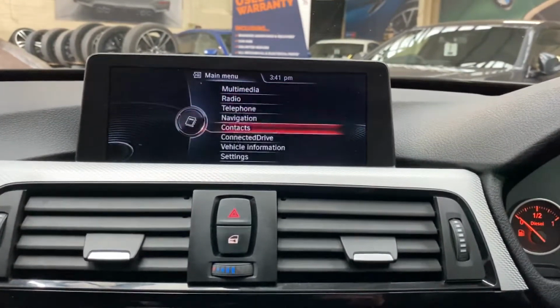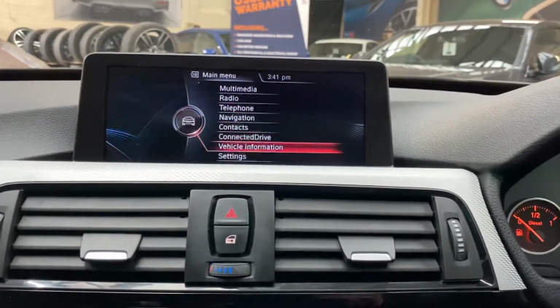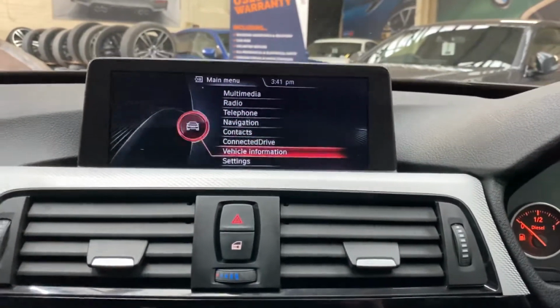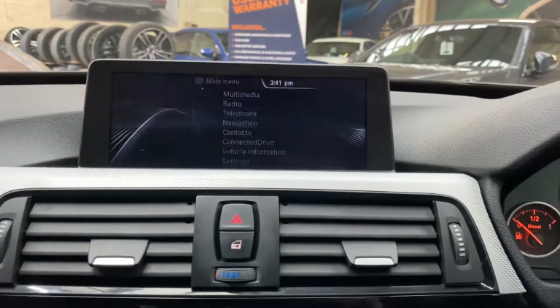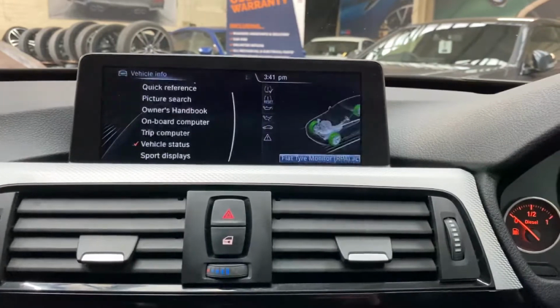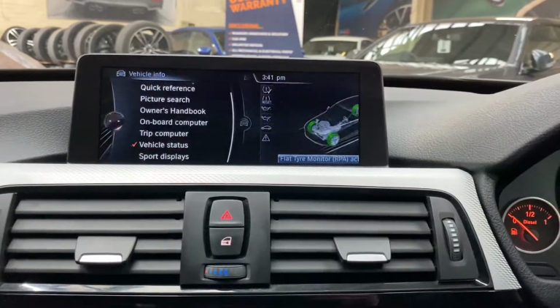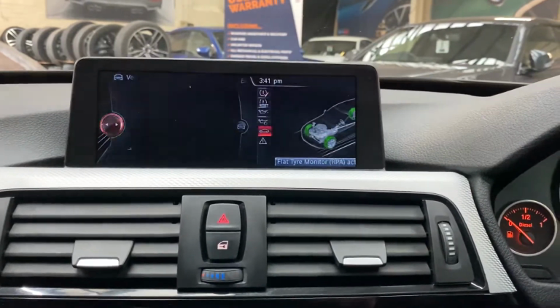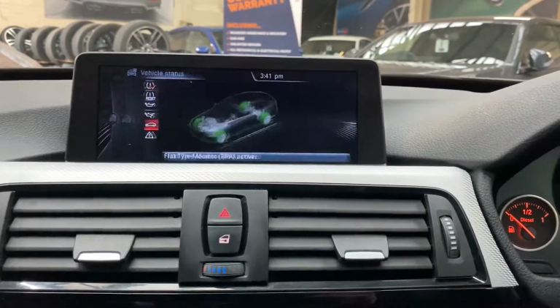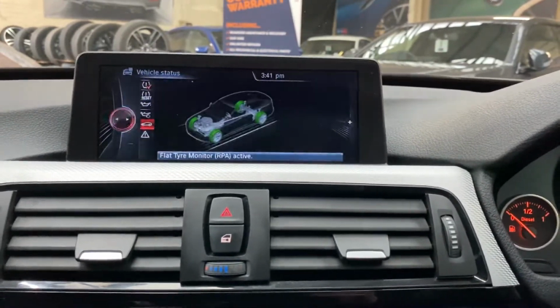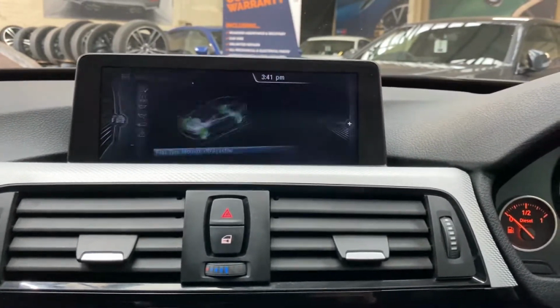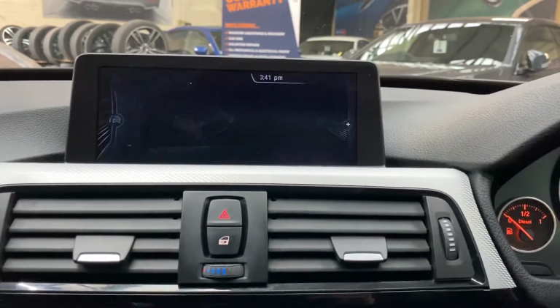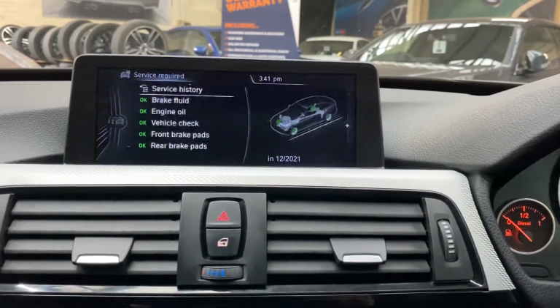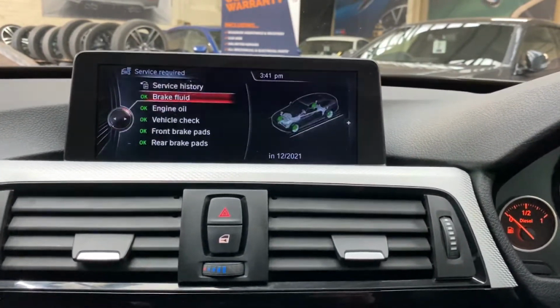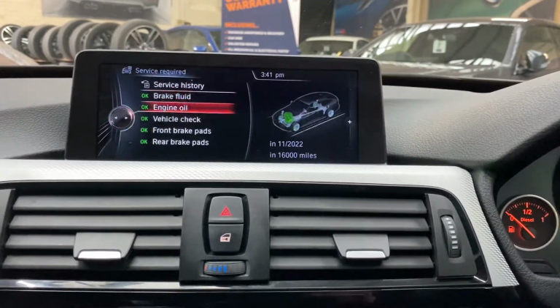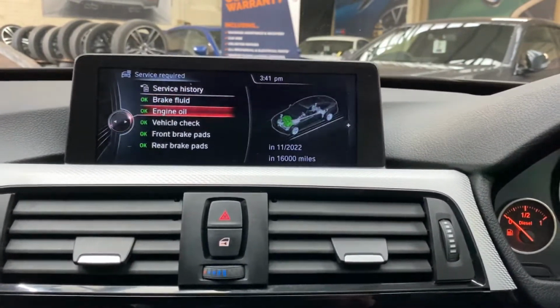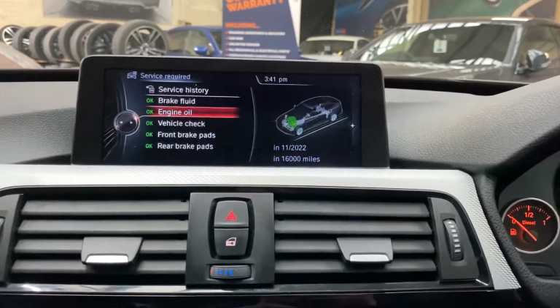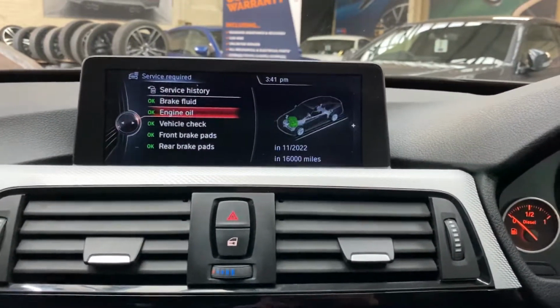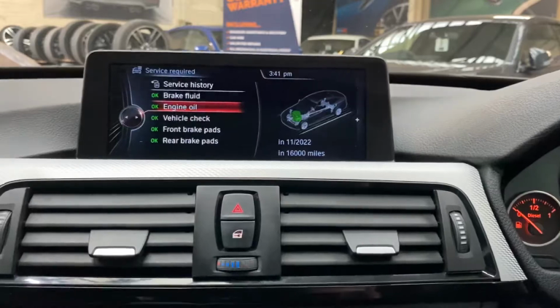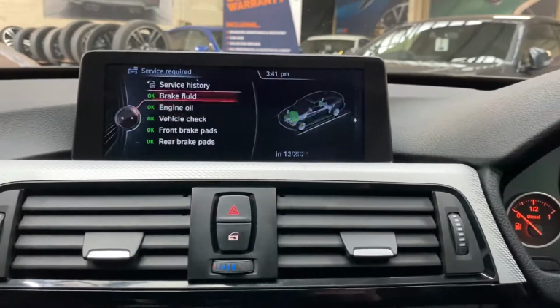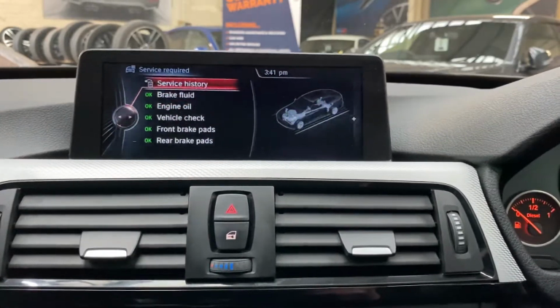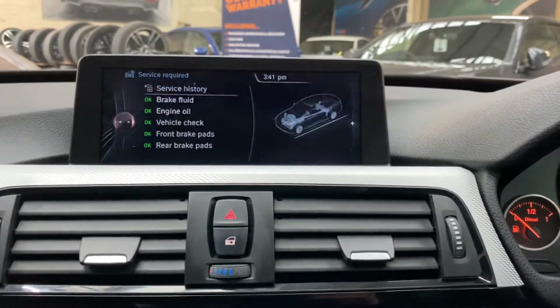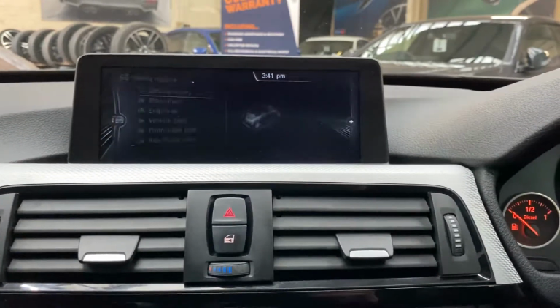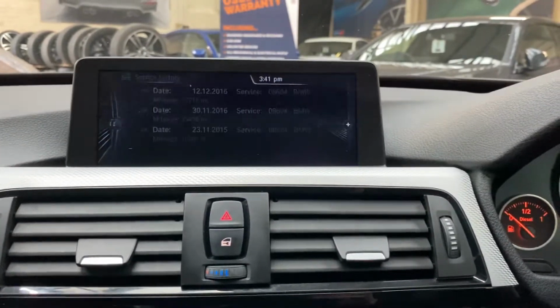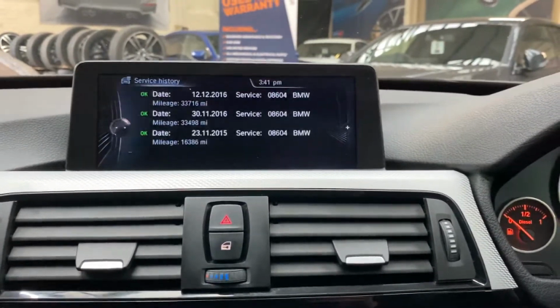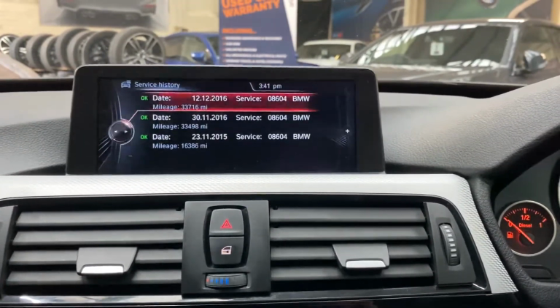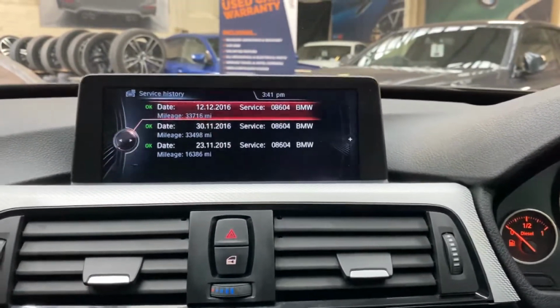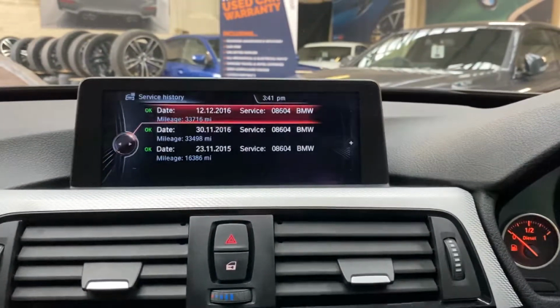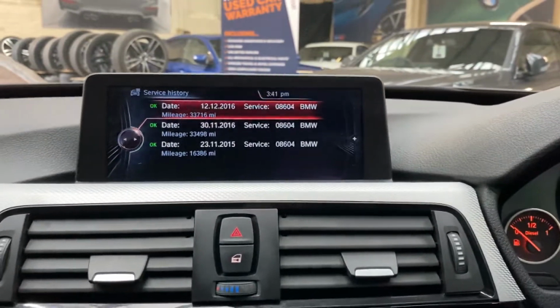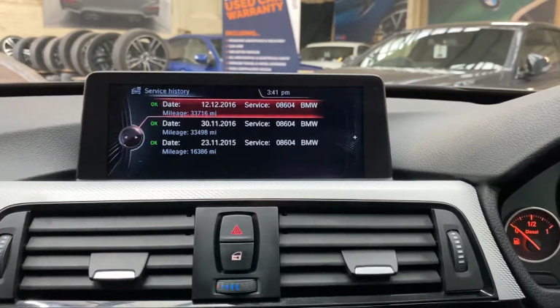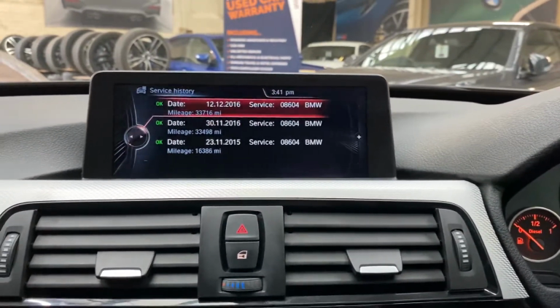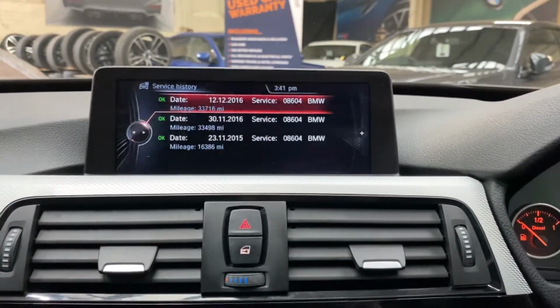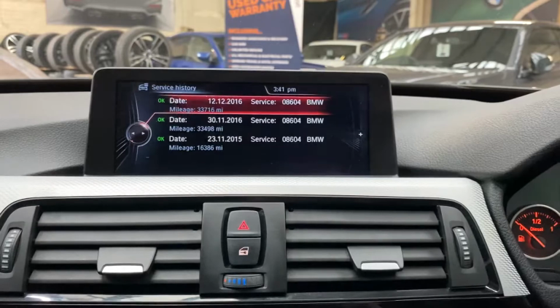If we go back through and take a look at the service requirements and service history screen, you can see it's not due a service for 16,000 miles, and up at service history there are three recorded services from BMW.